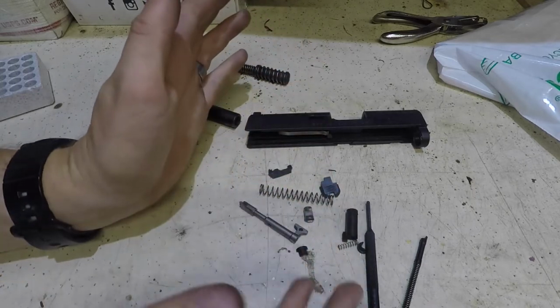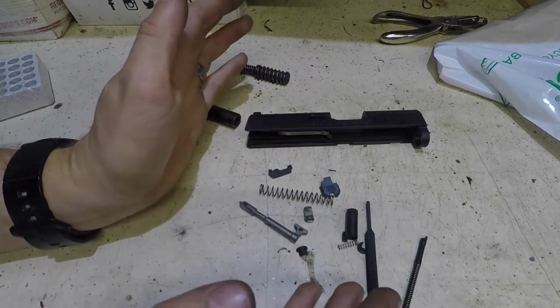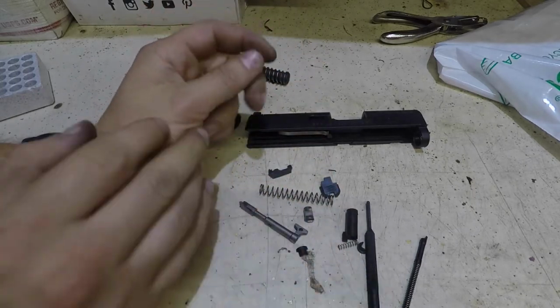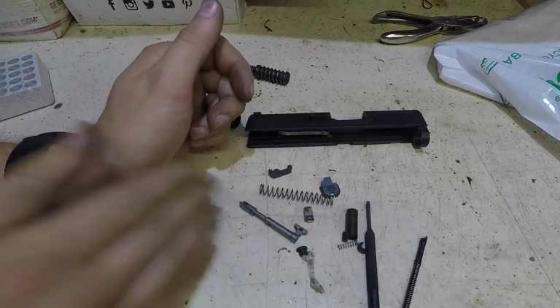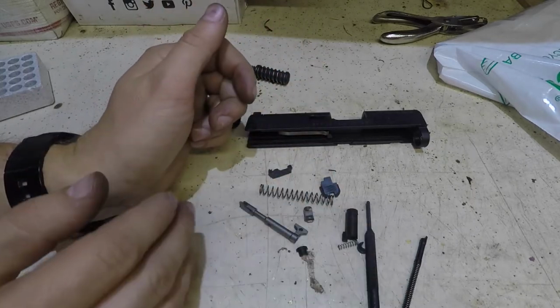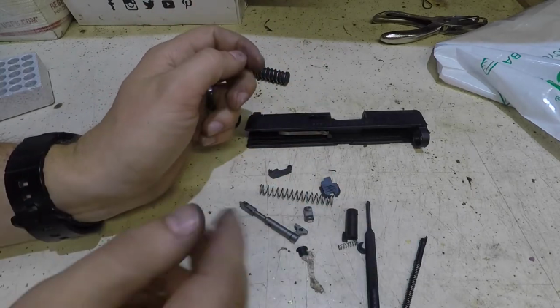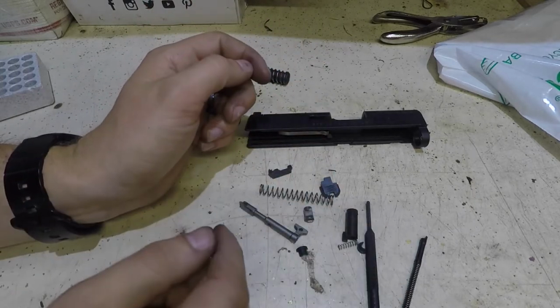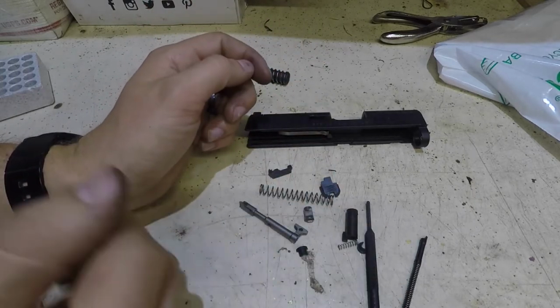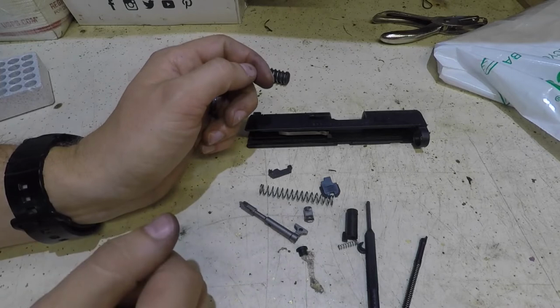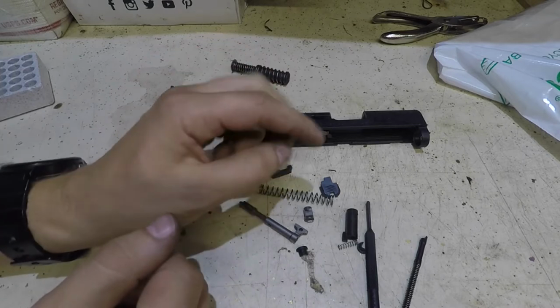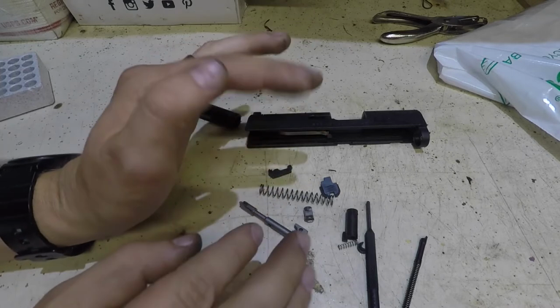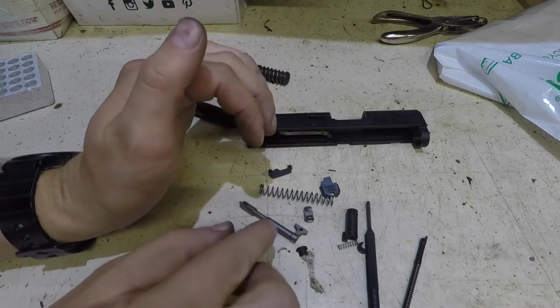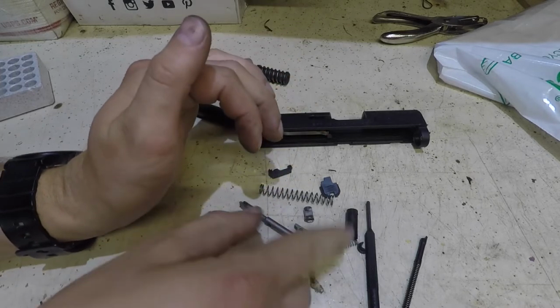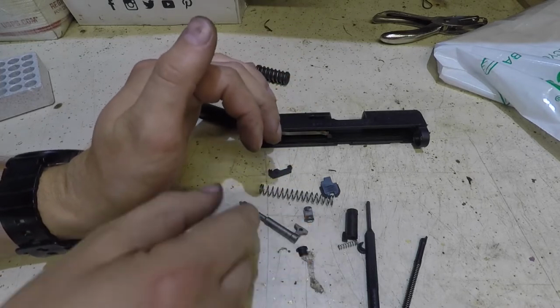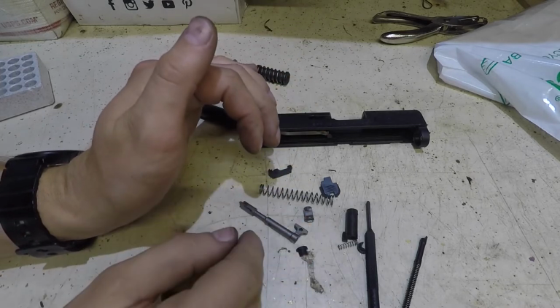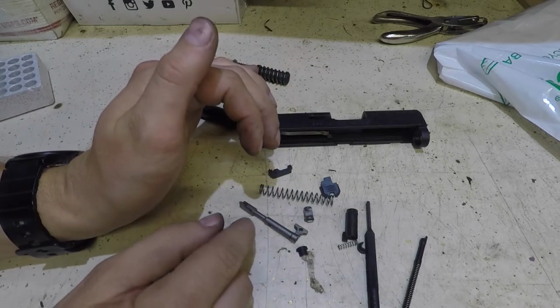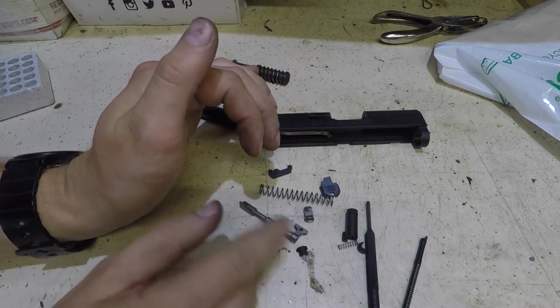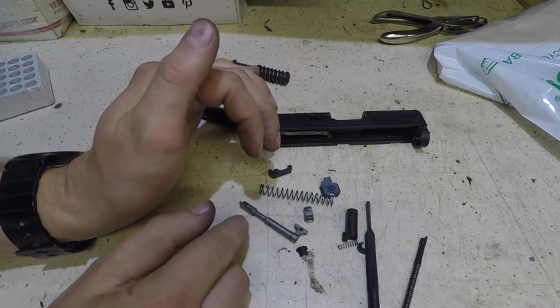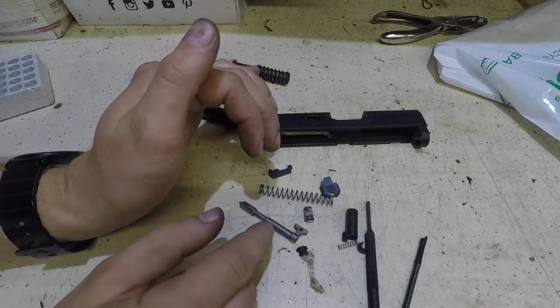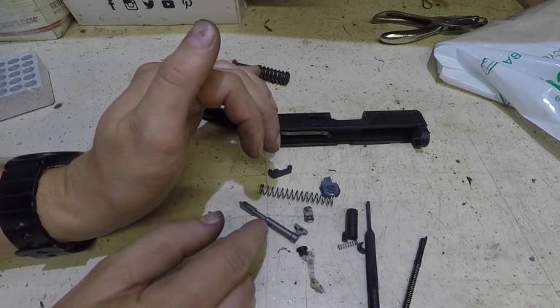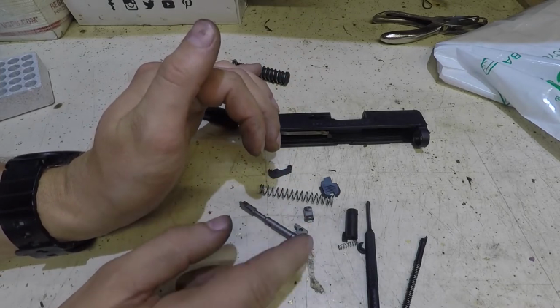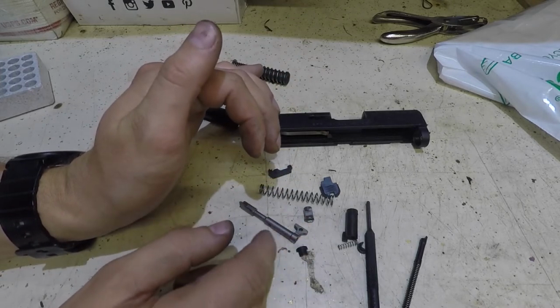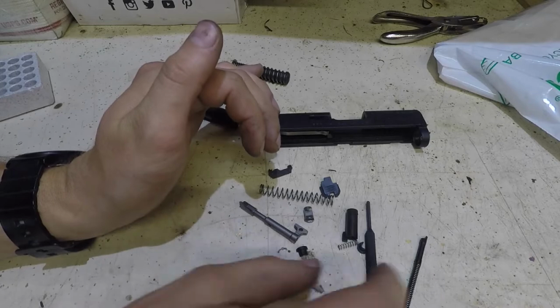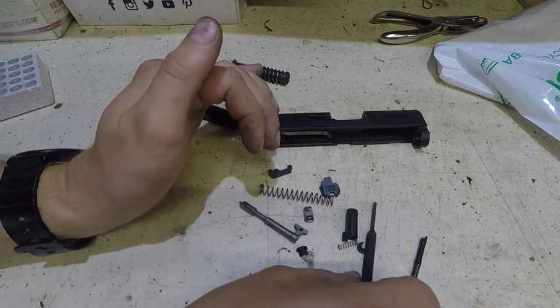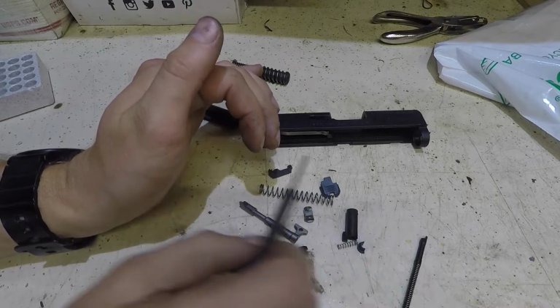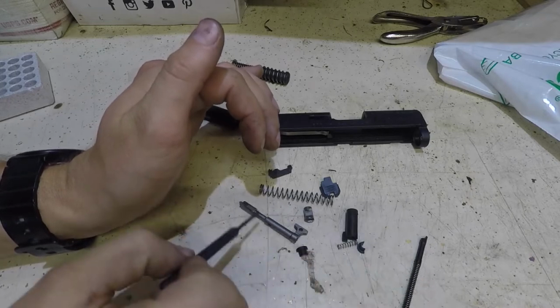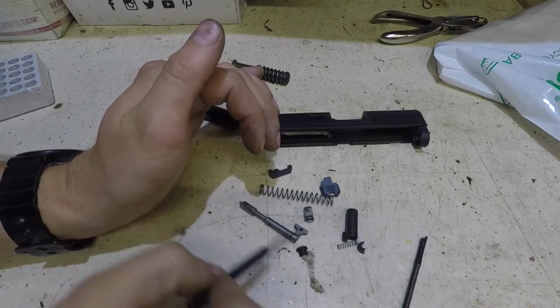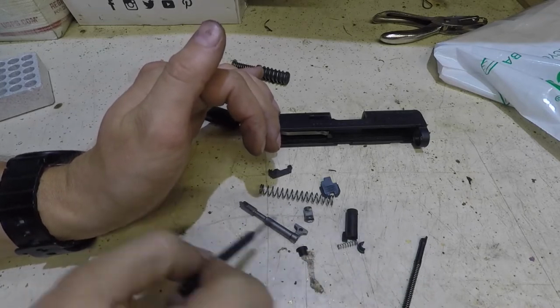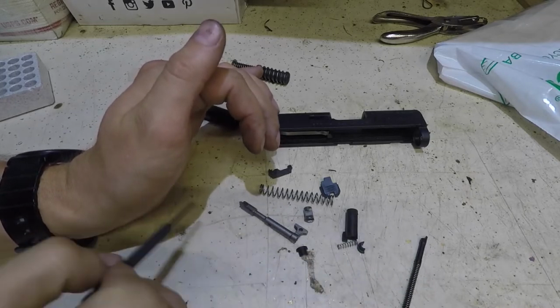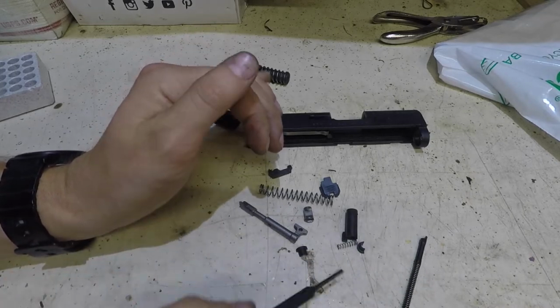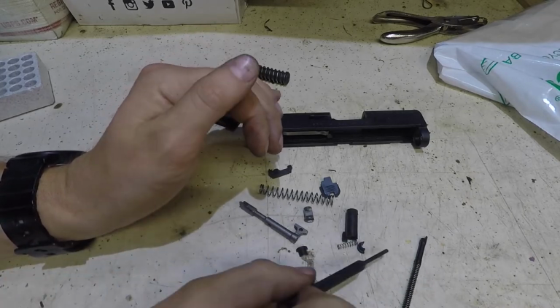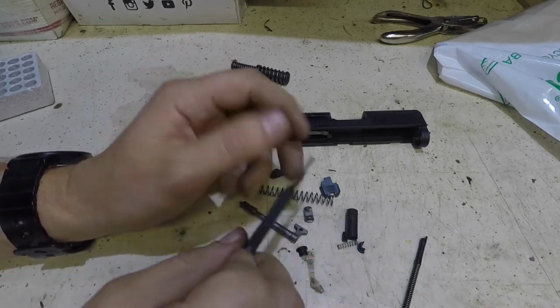That's how you disassemble it. Now we're going to wipe it all down and clean up, then I'll show you how to put it back together. You don't want a lot of grease on this - very little, practically none, is really ideal, because it'll get all gummed up and you don't really want that to happen.